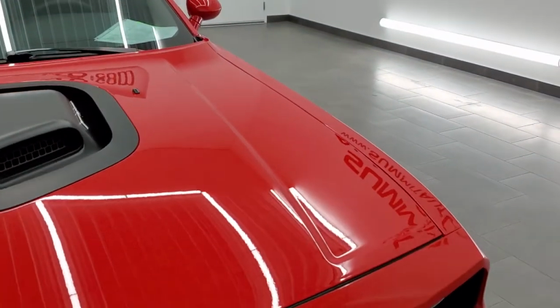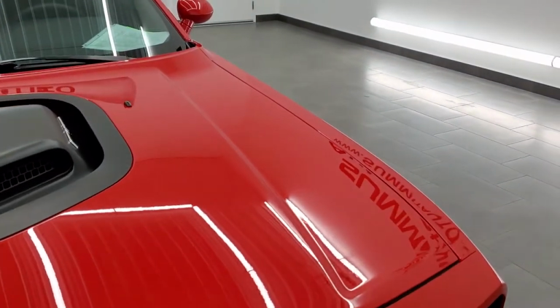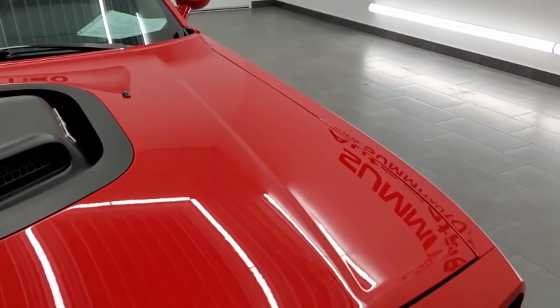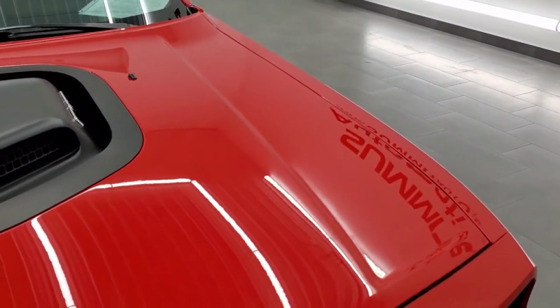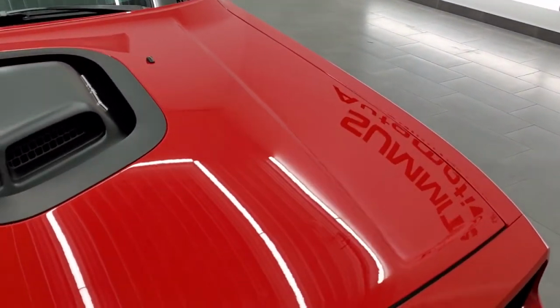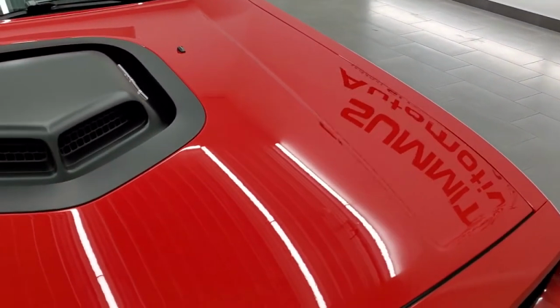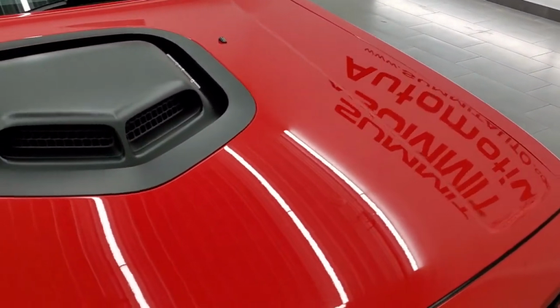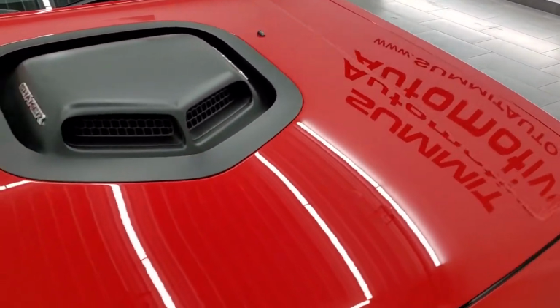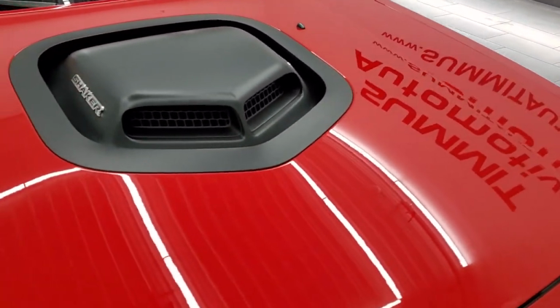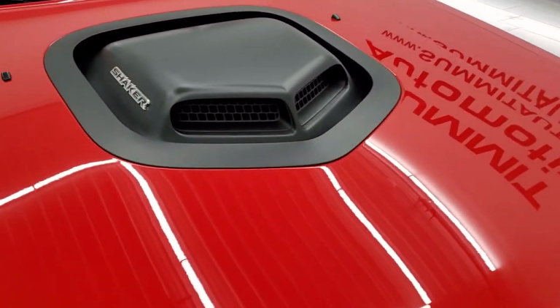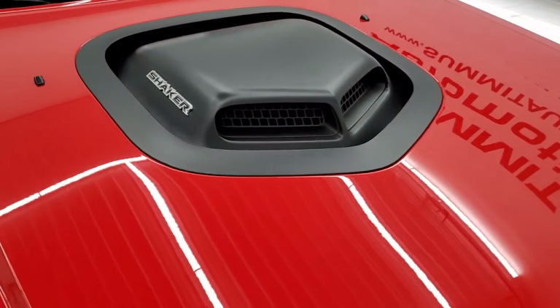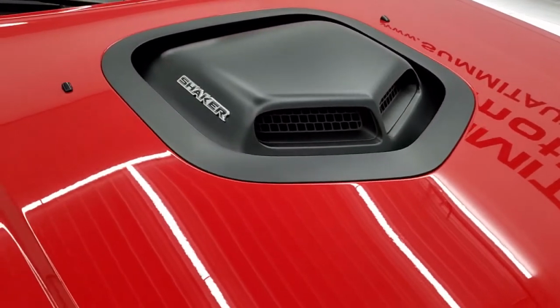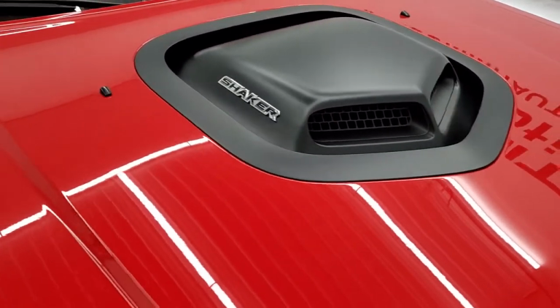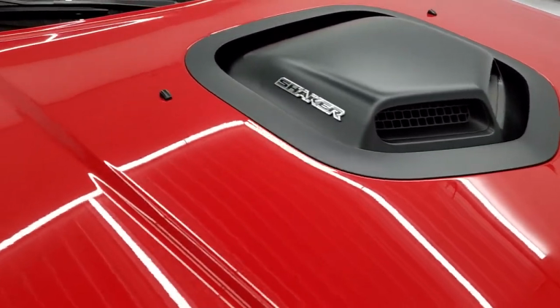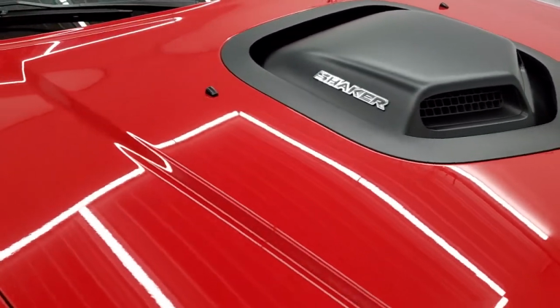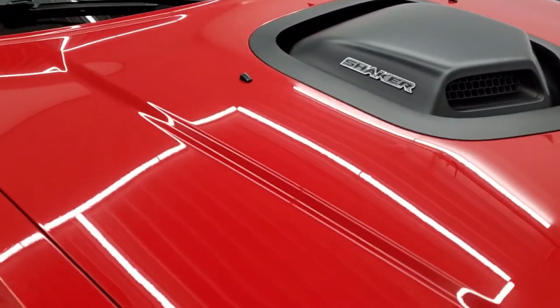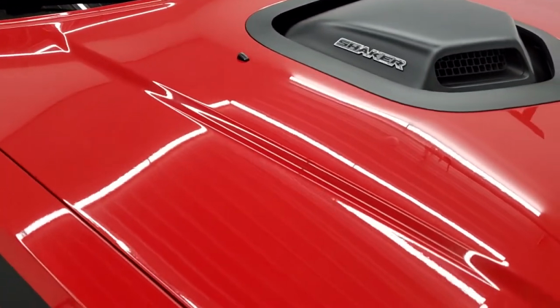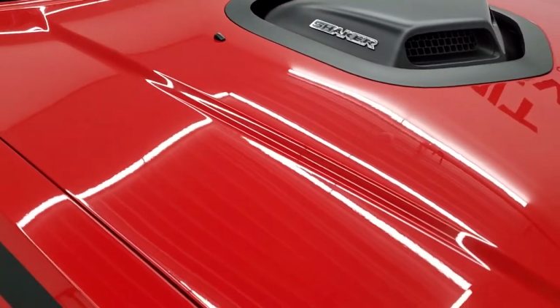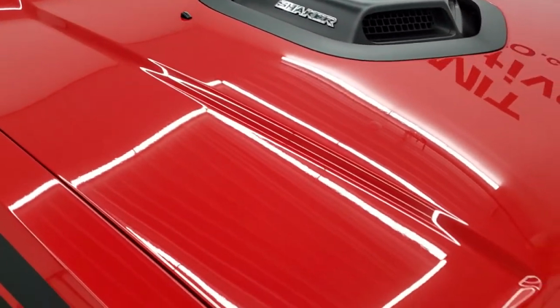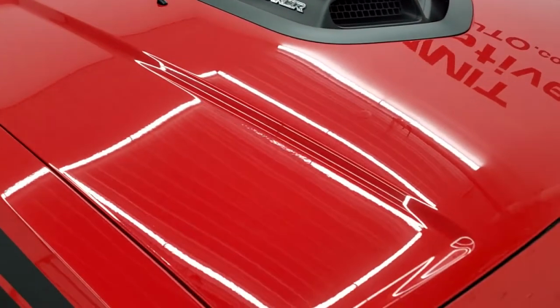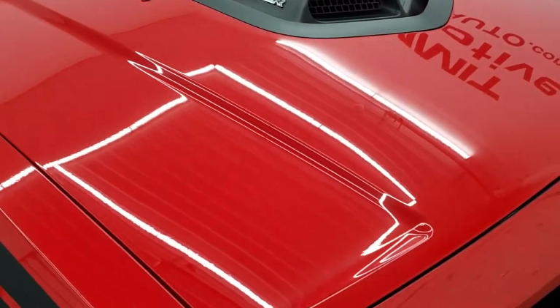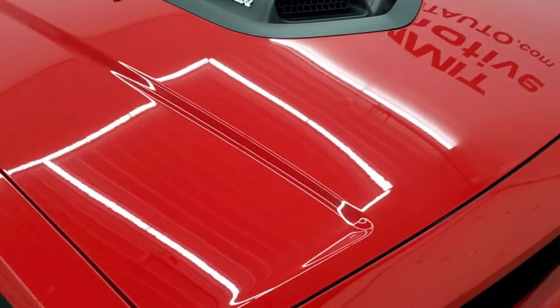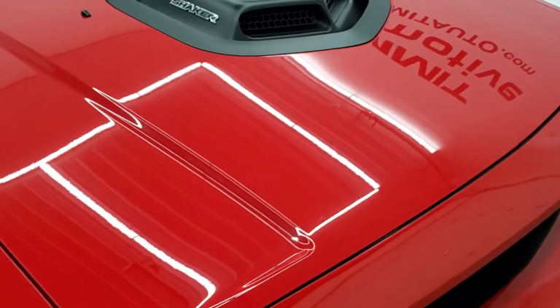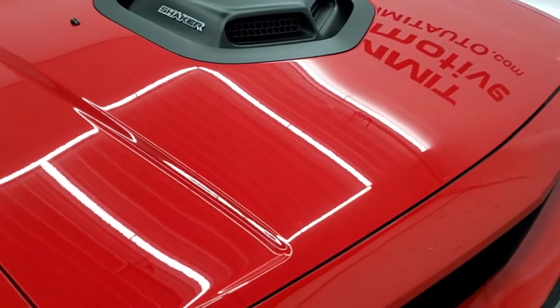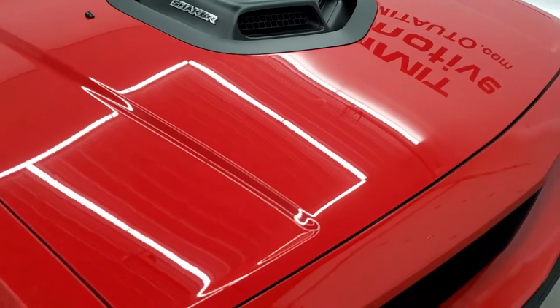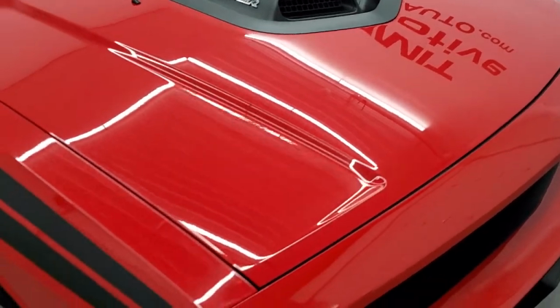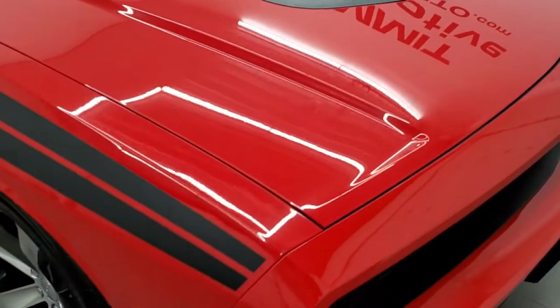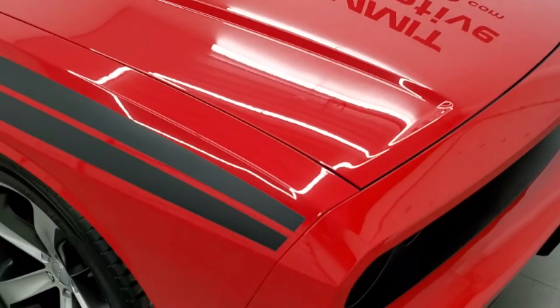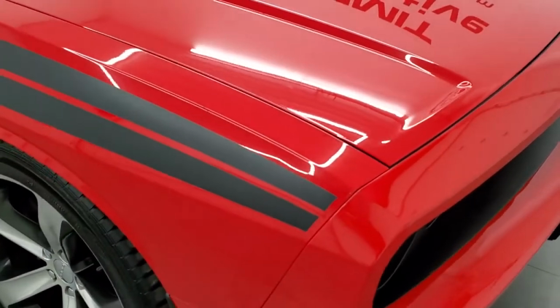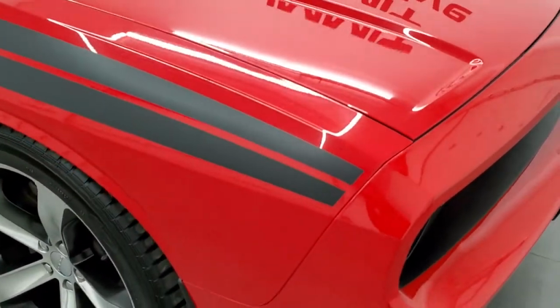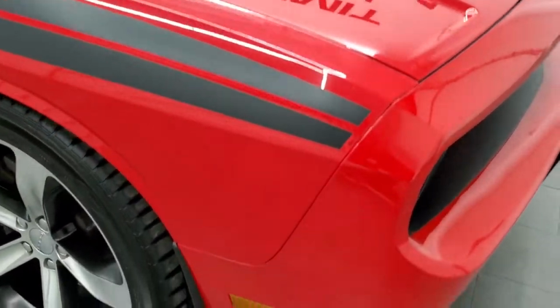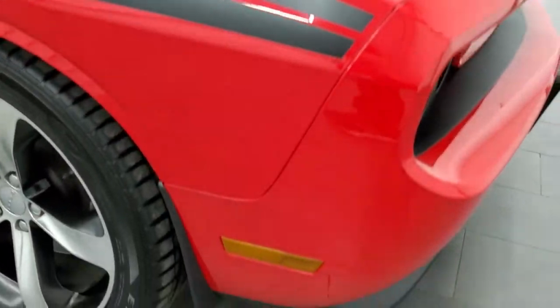This one does come with the shaker hood. We'll look underneath the hood in just a little bit when we start it up, but first we'll get the overall condition of the car.